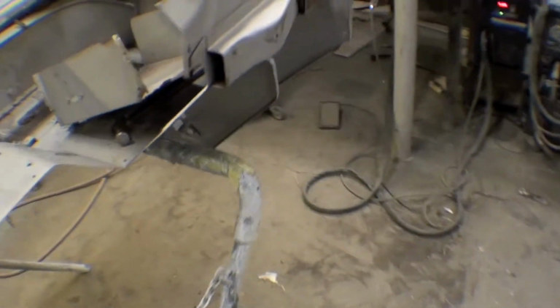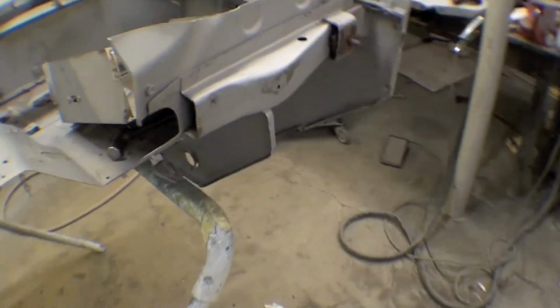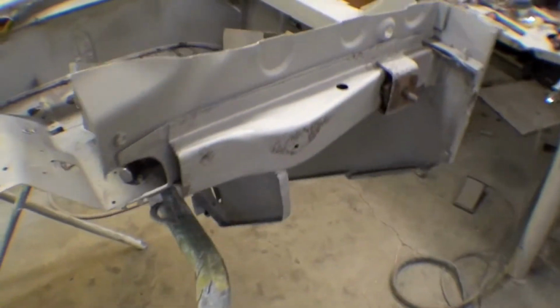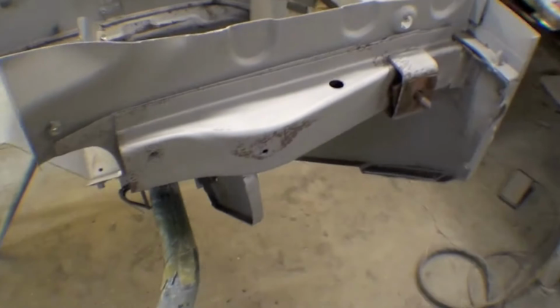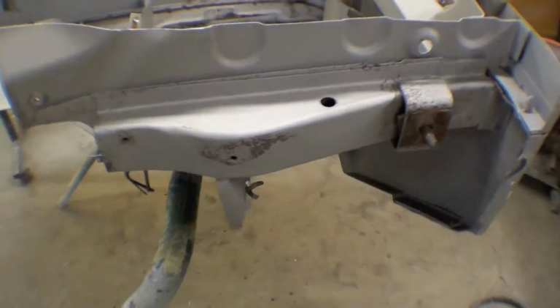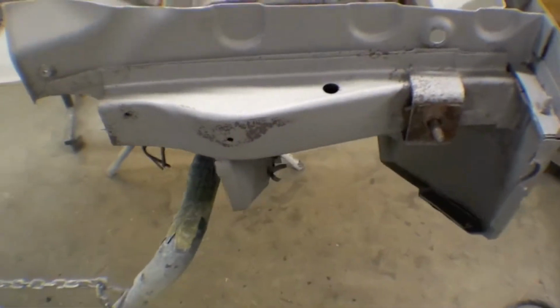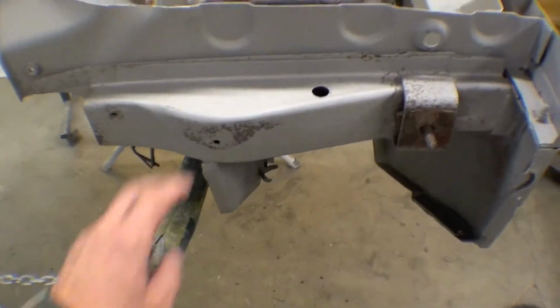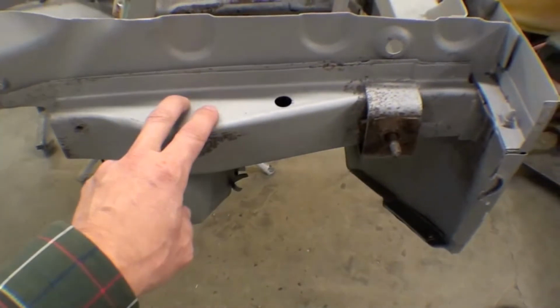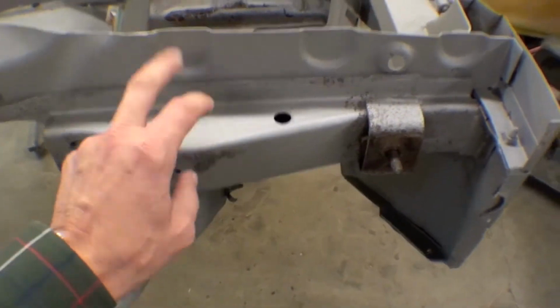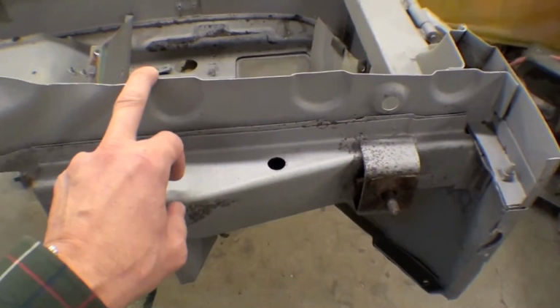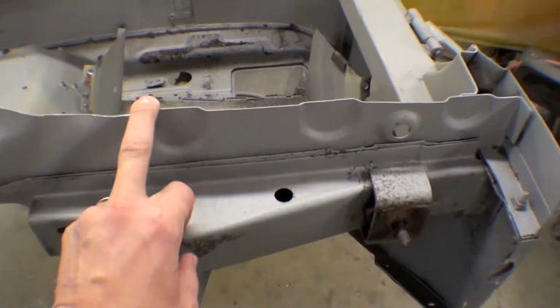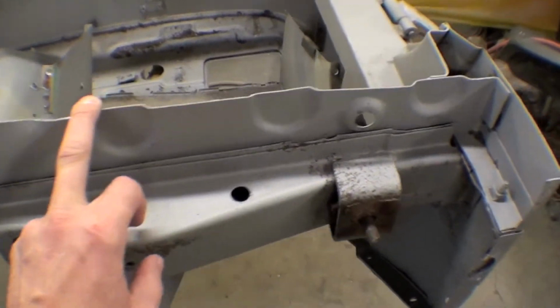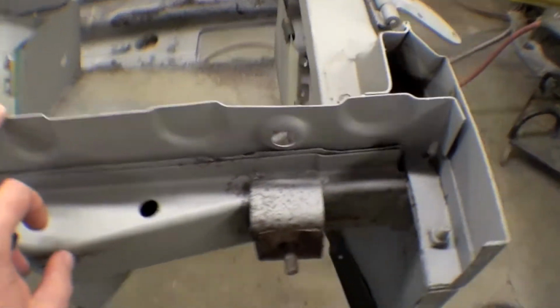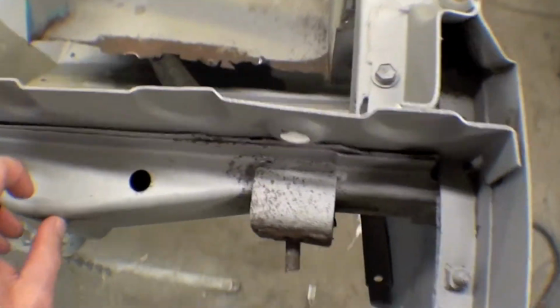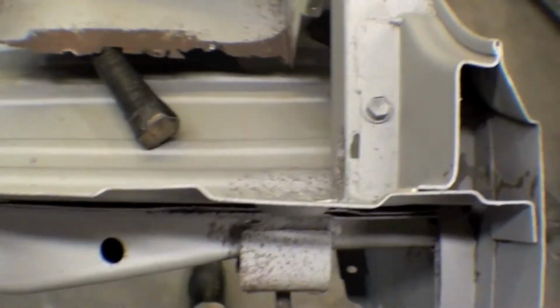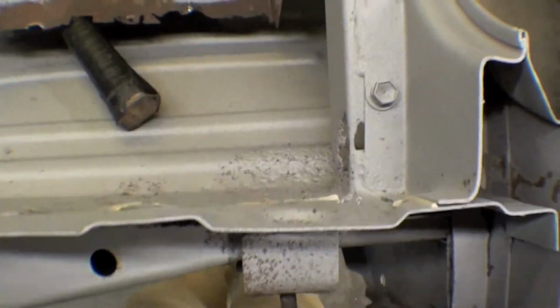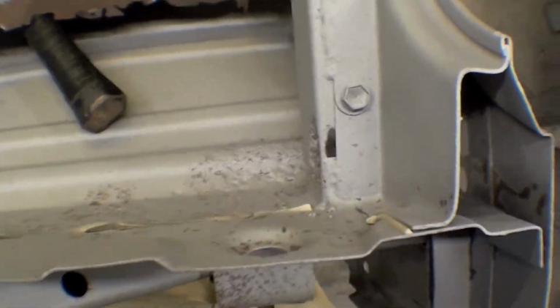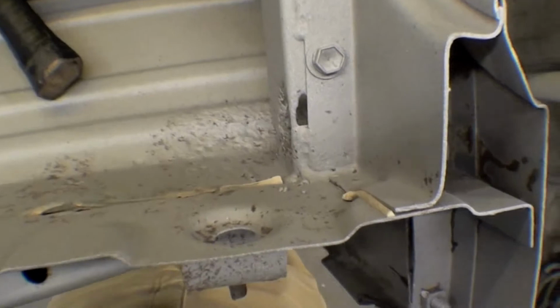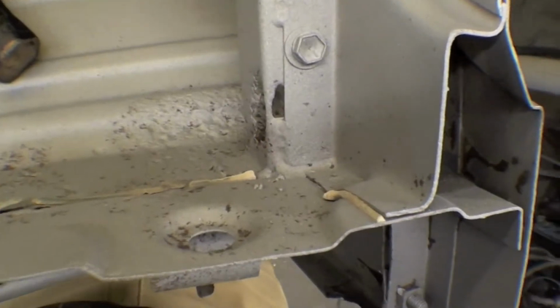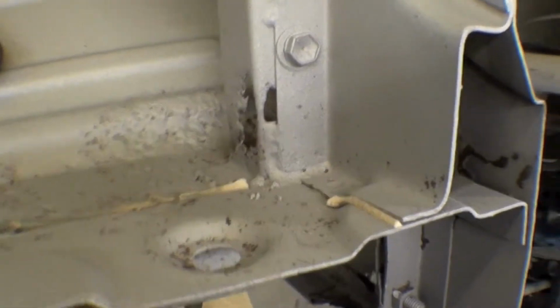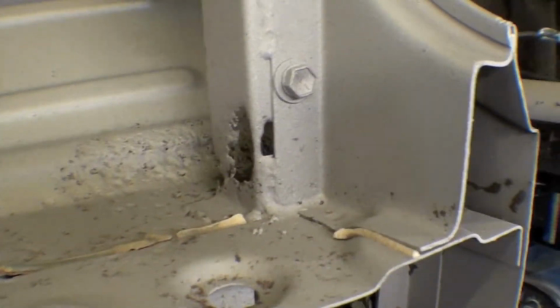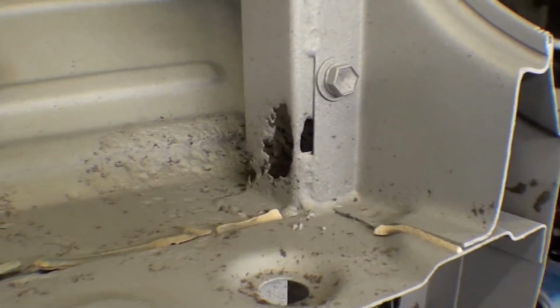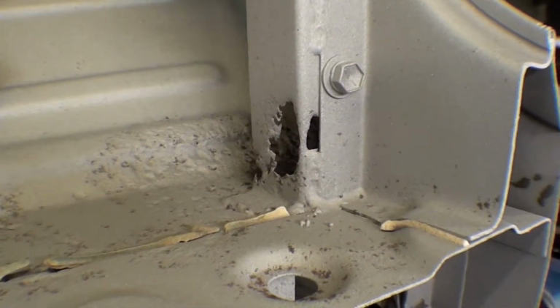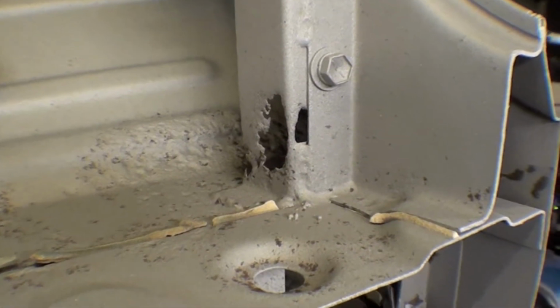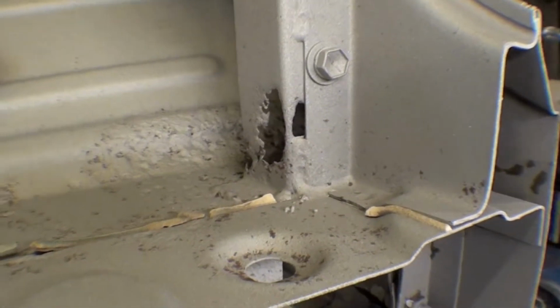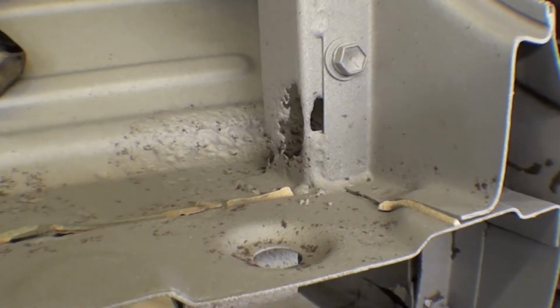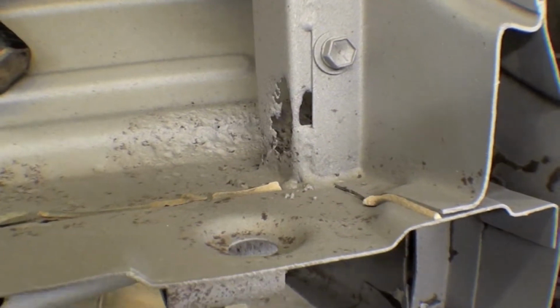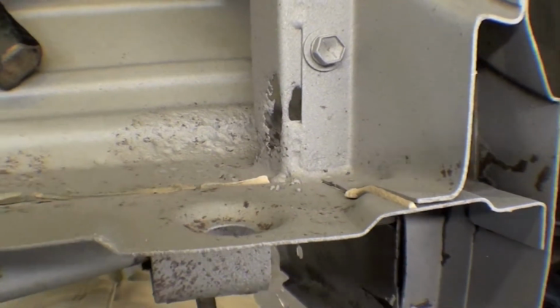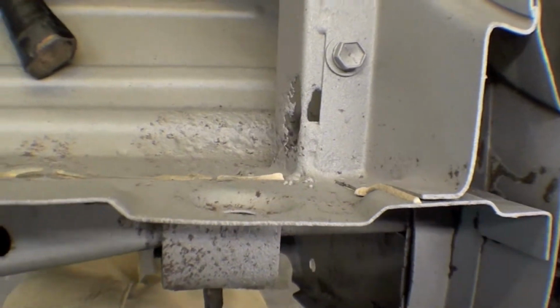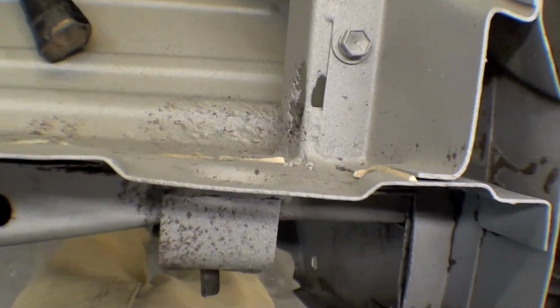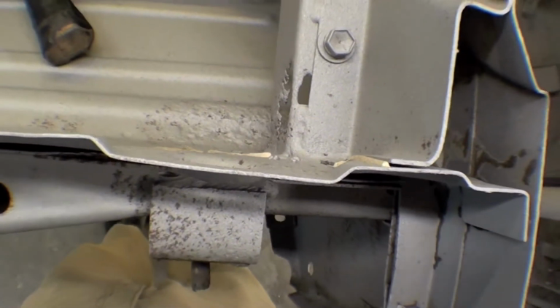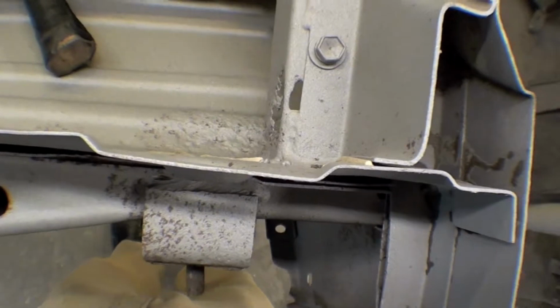You can see underneath it — this is the passenger side — cowl mount's good, floor is decent. It also is missing a little bit of the door post. We'll re-fabricate that and we'll go from there.